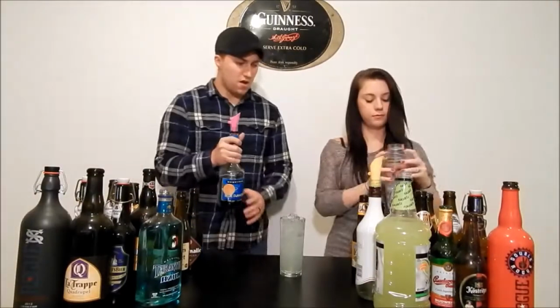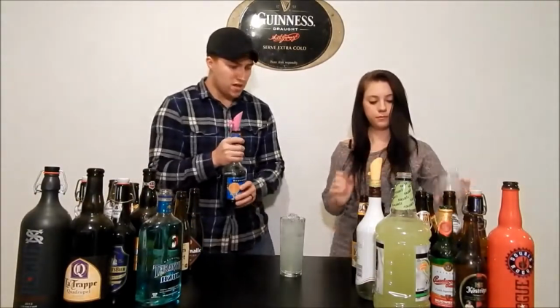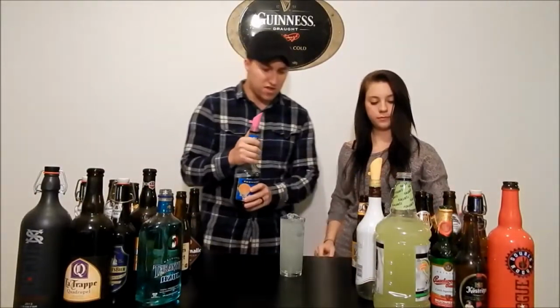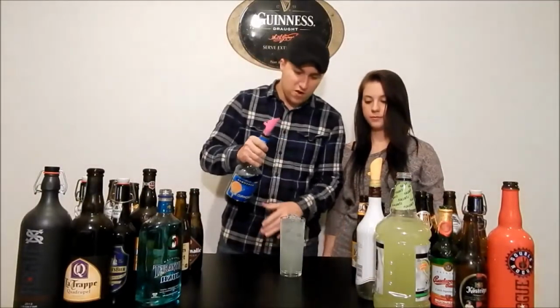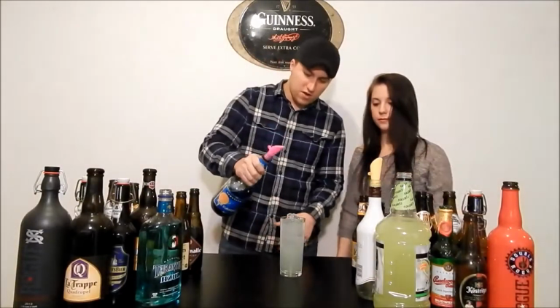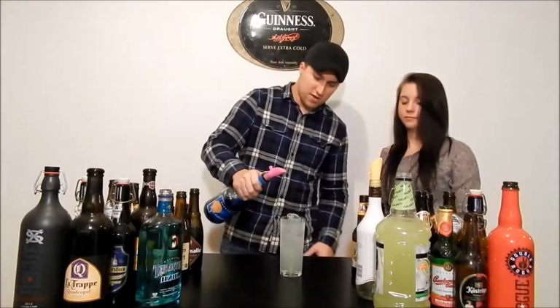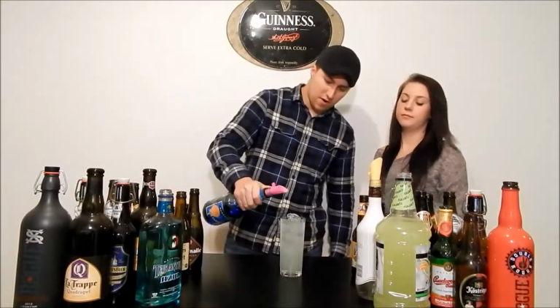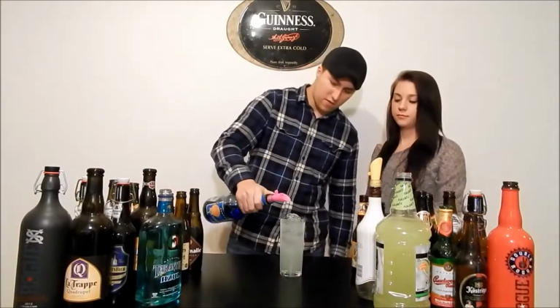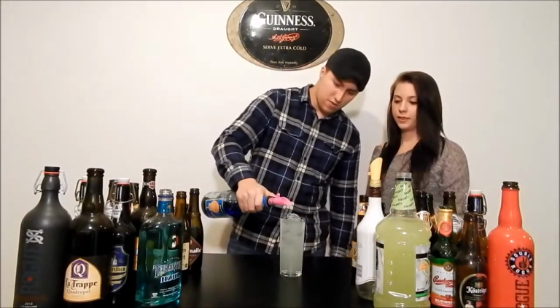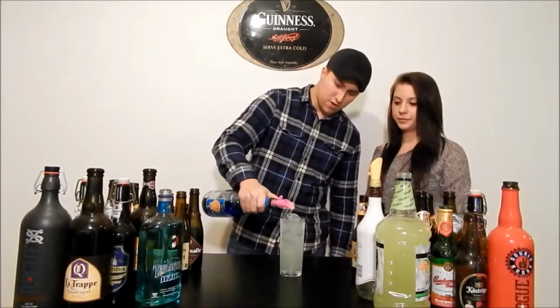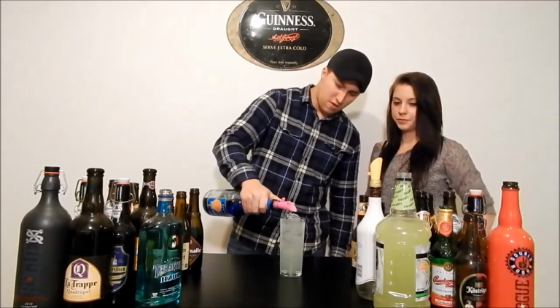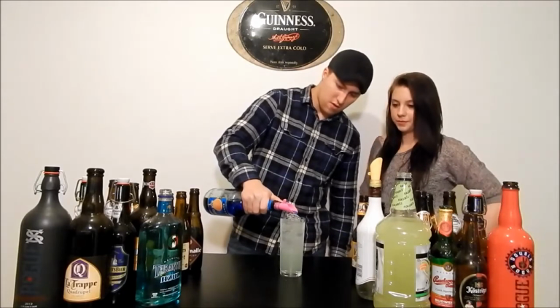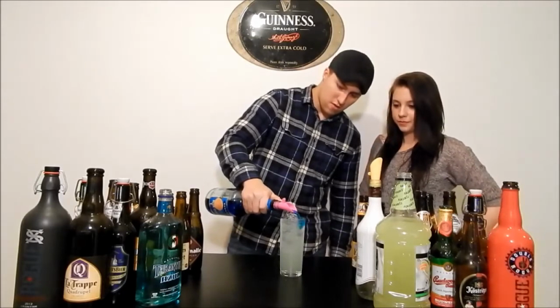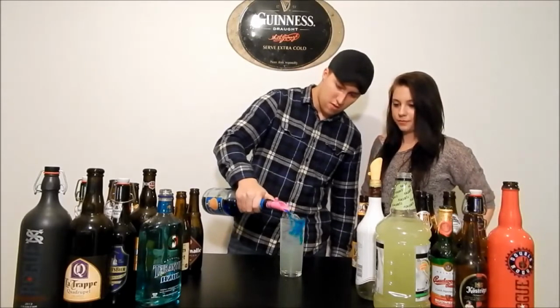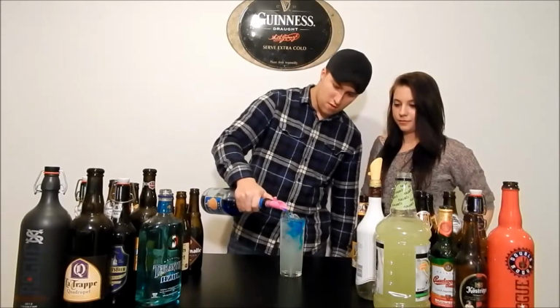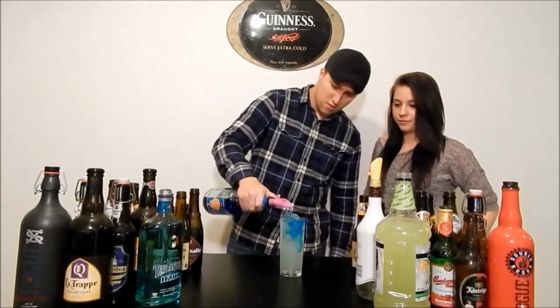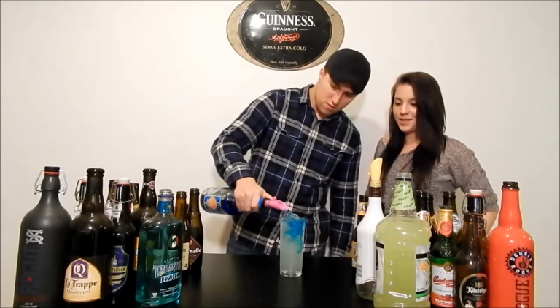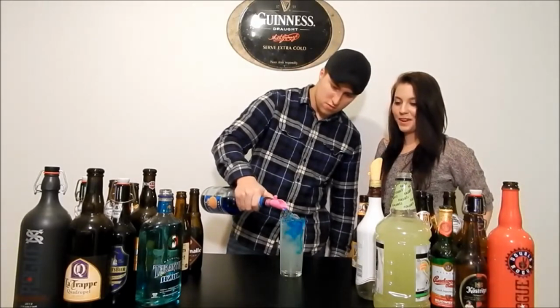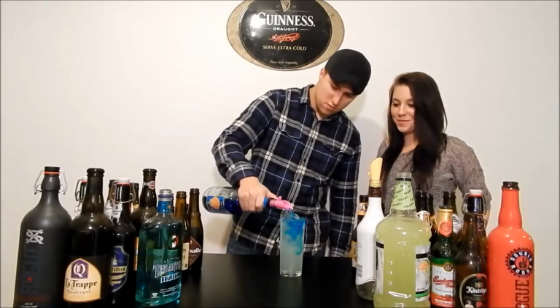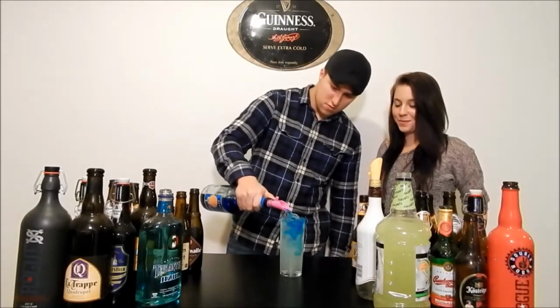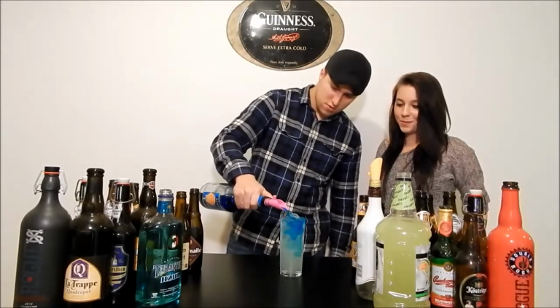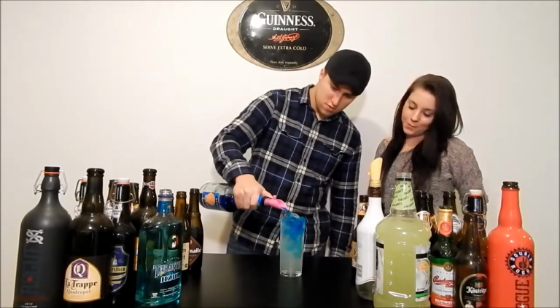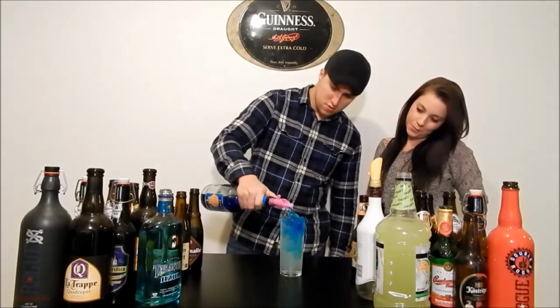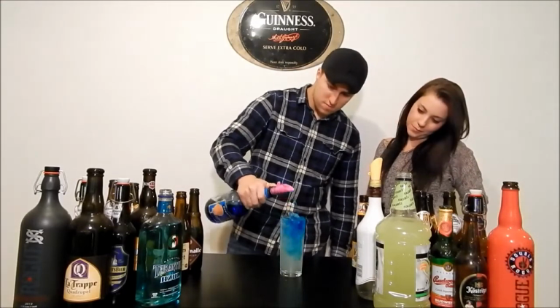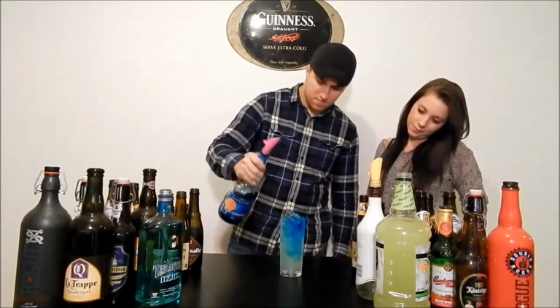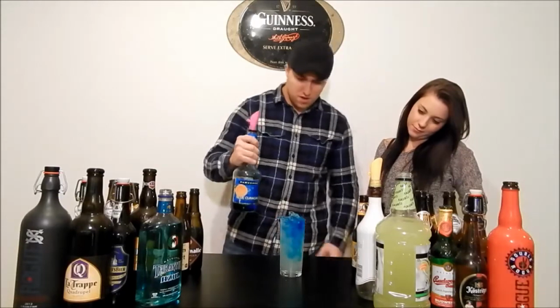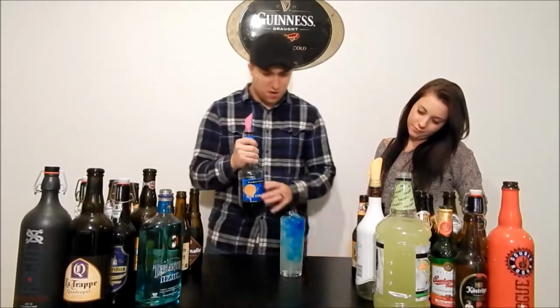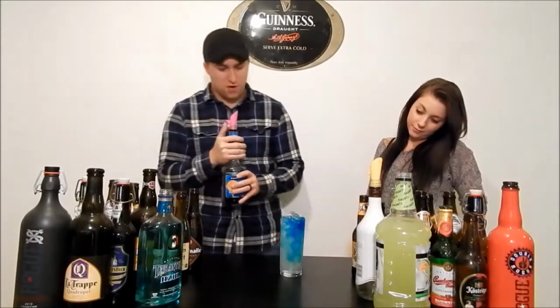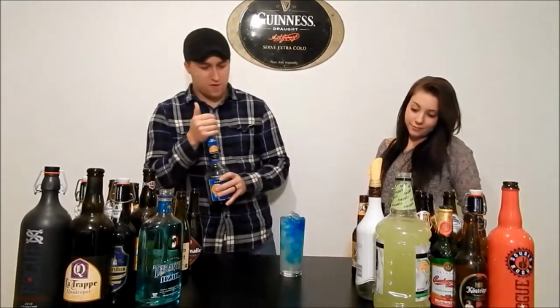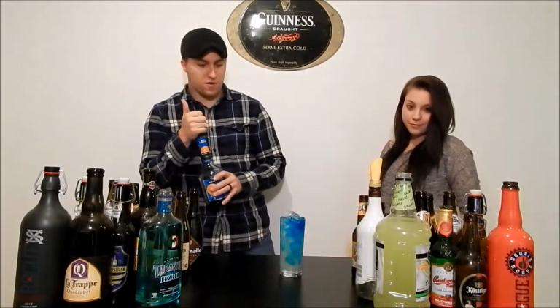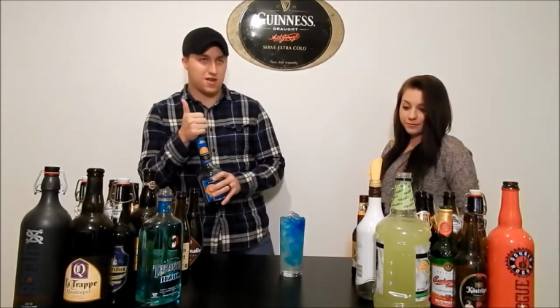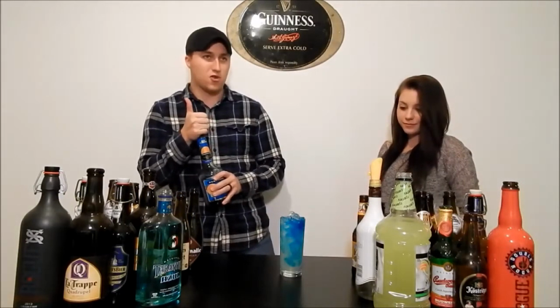And then once it's filled, top it off with a little blue curaçao. You're going to have yourself one sexy drink.